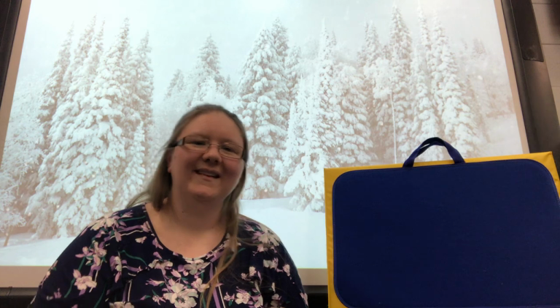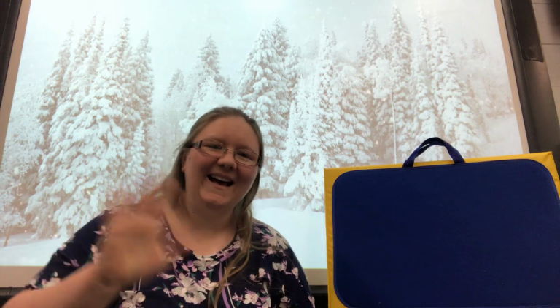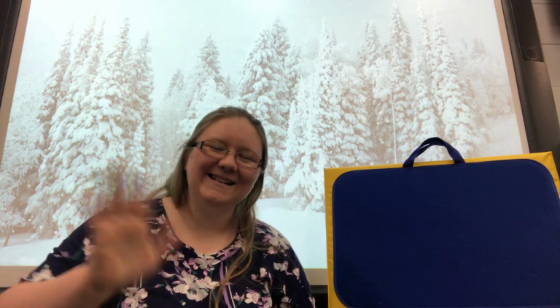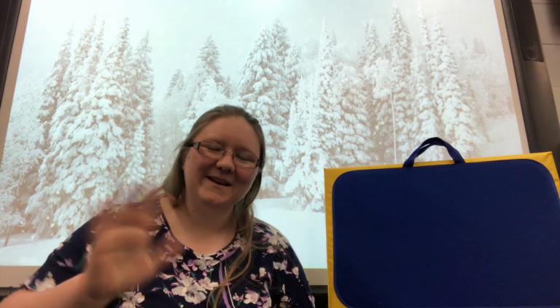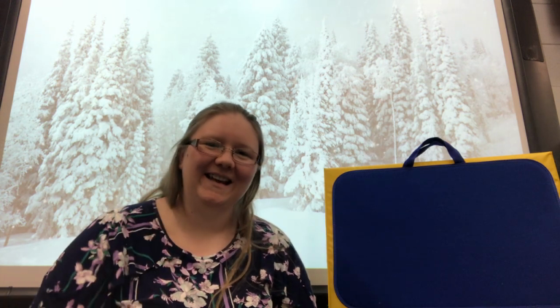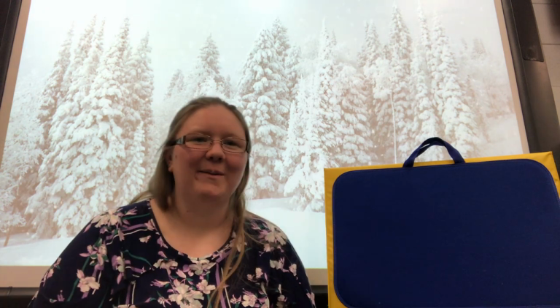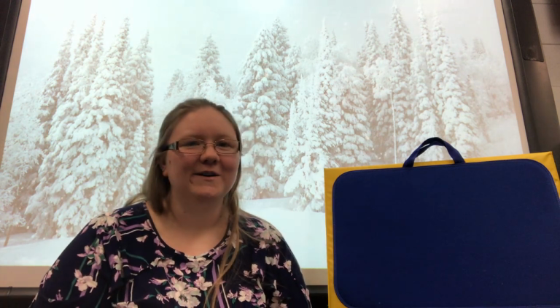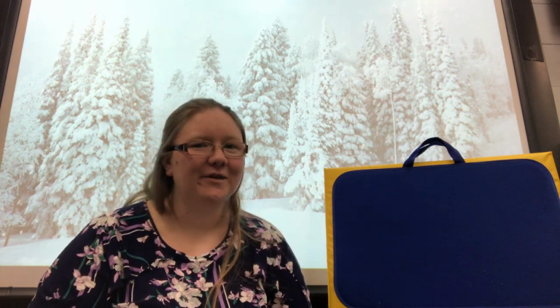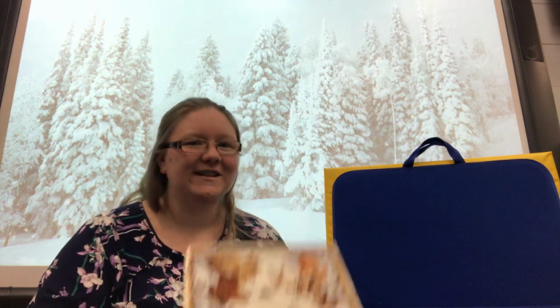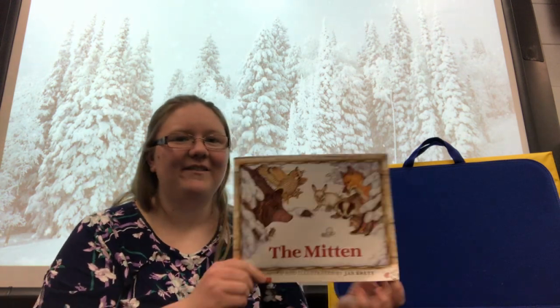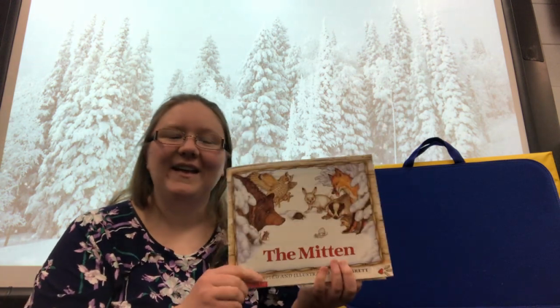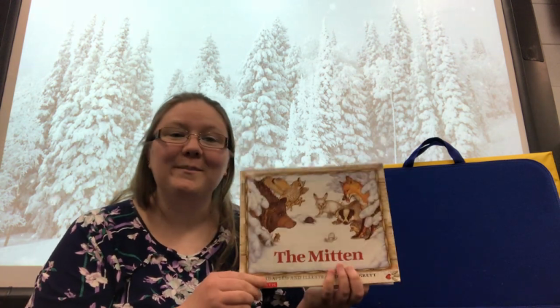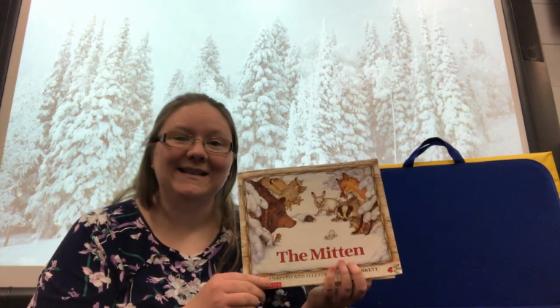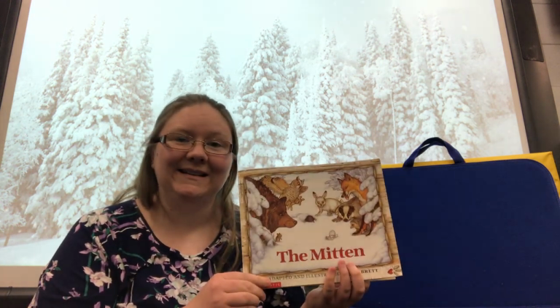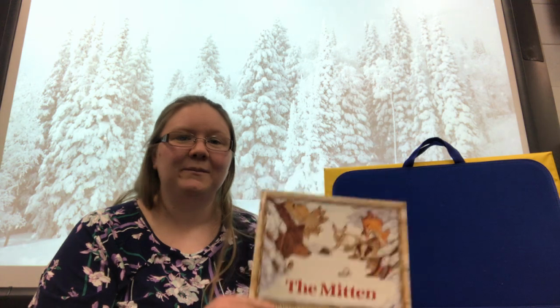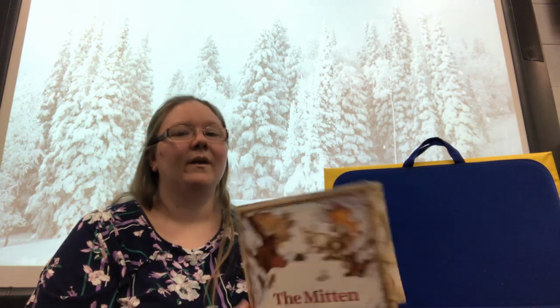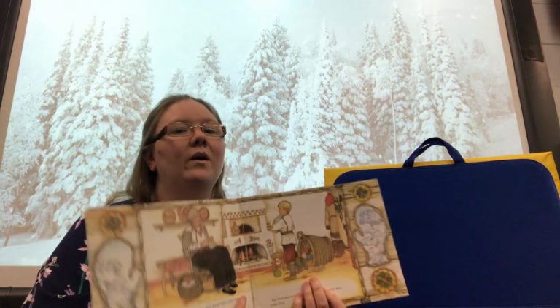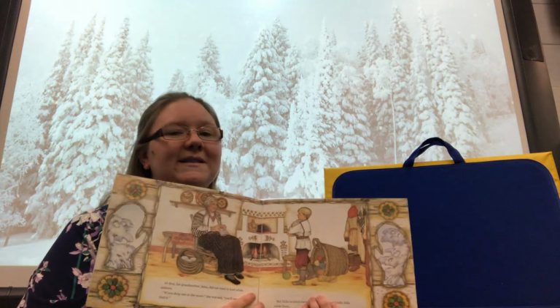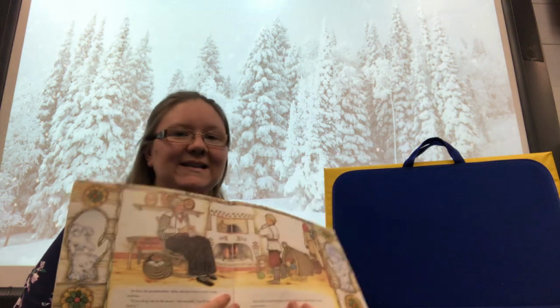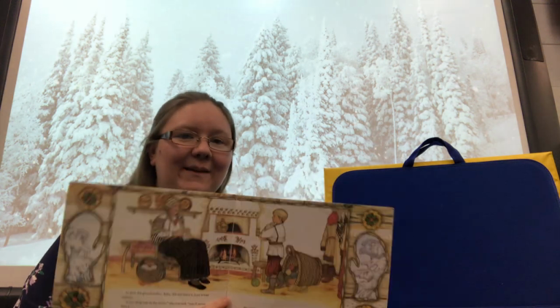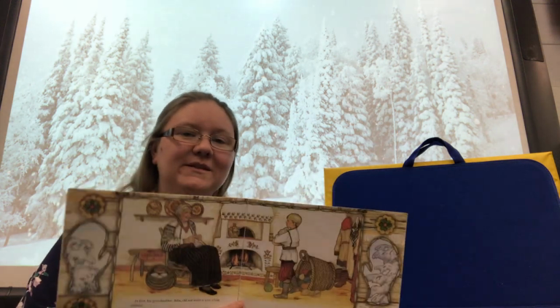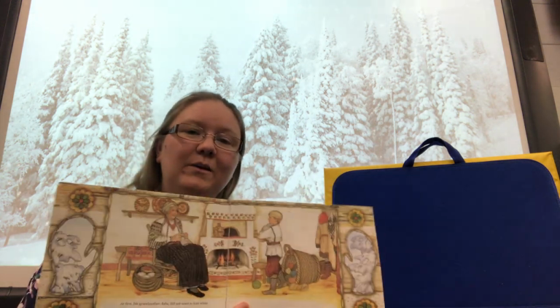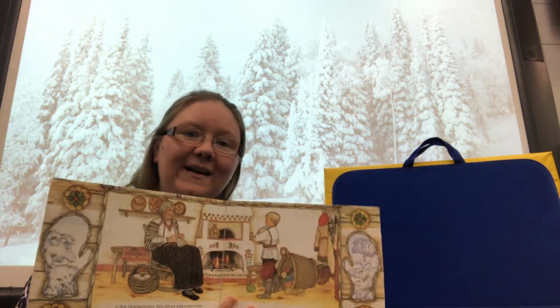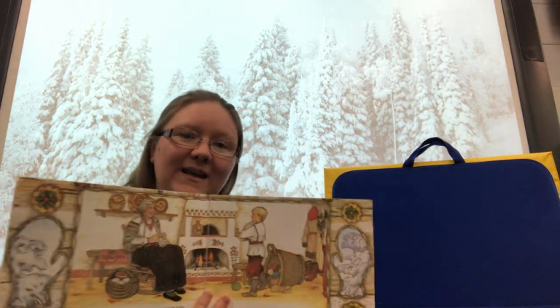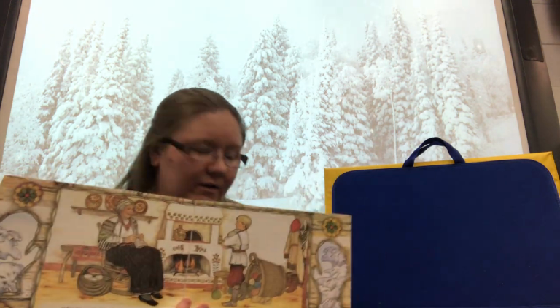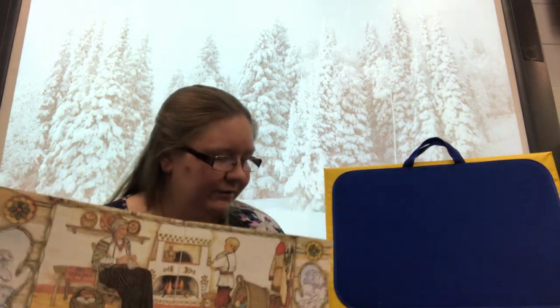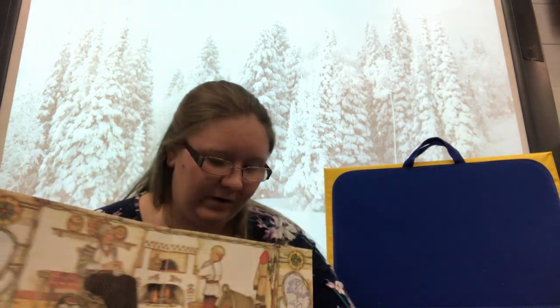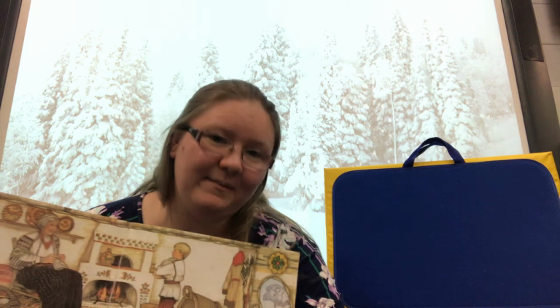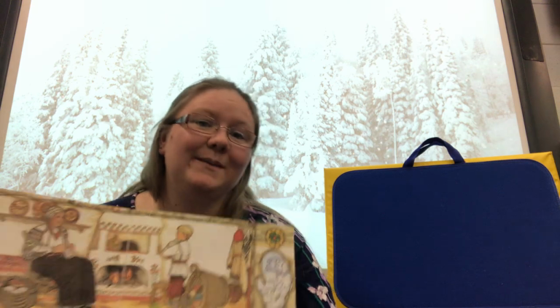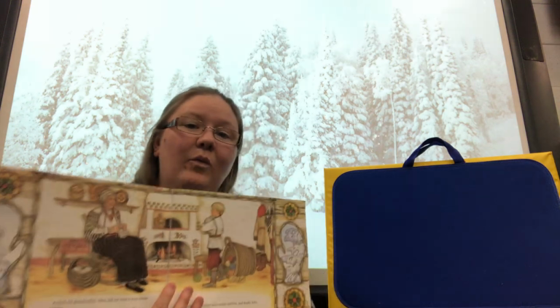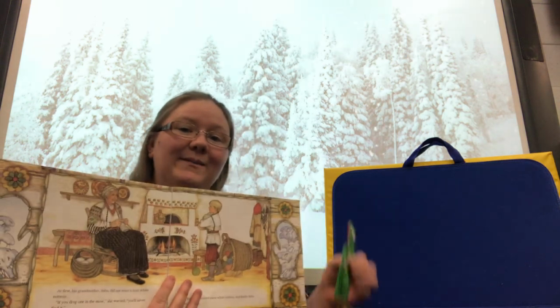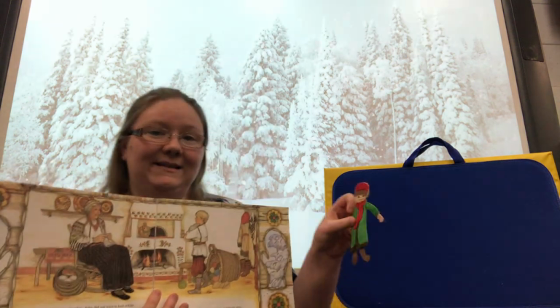Hi guys, it's Miss Rachel again. I'm going to read a shorter version of The Mitten. Once upon a time, there was a little boy named Nicky, whose grandma made him some white mittens.